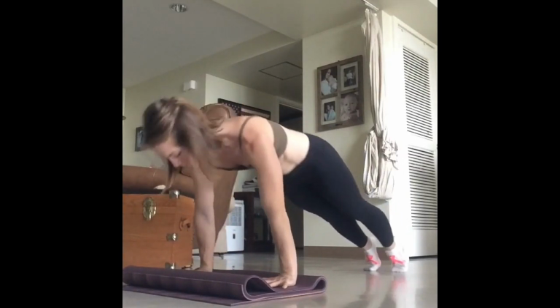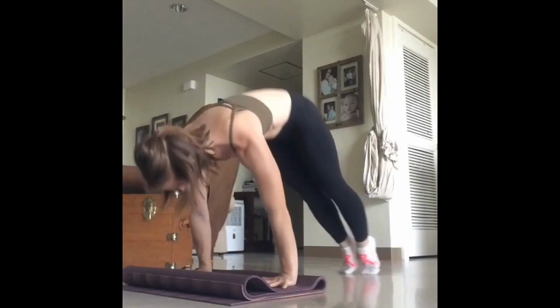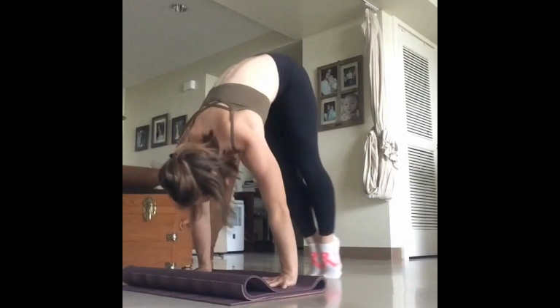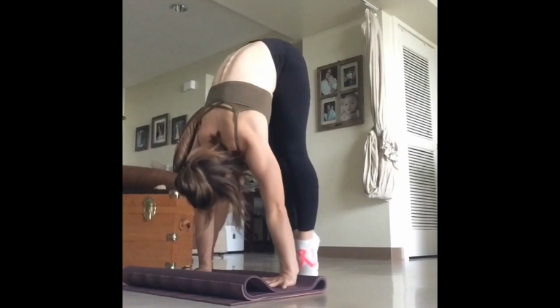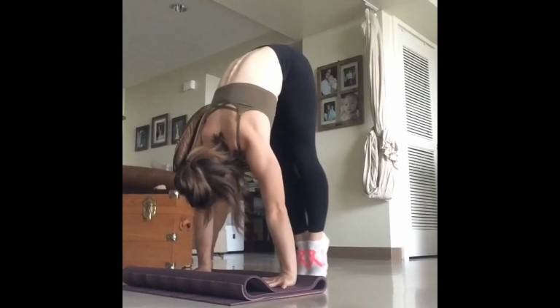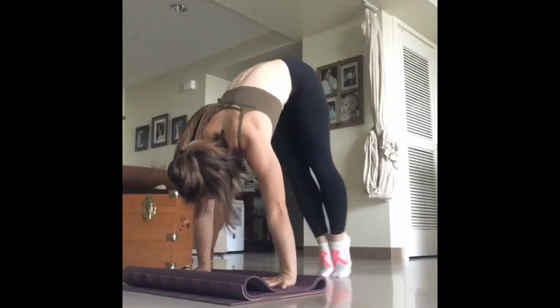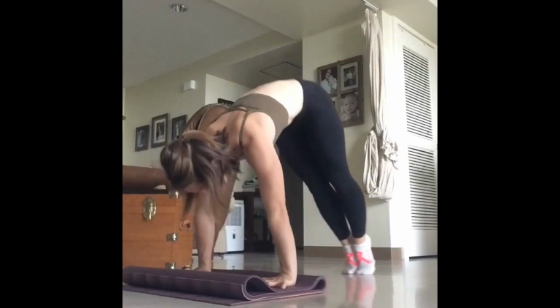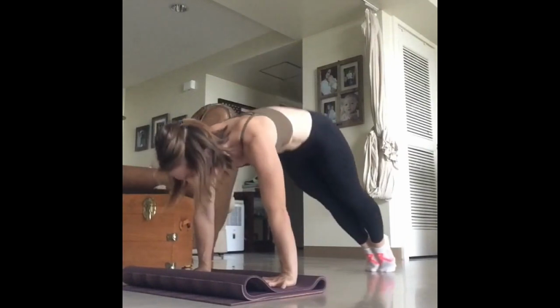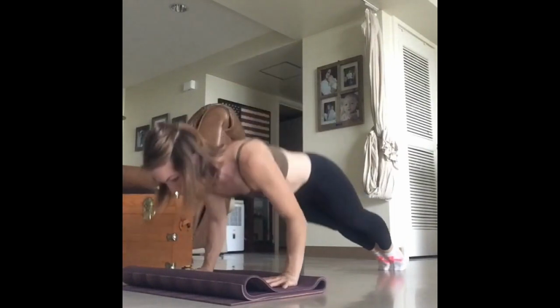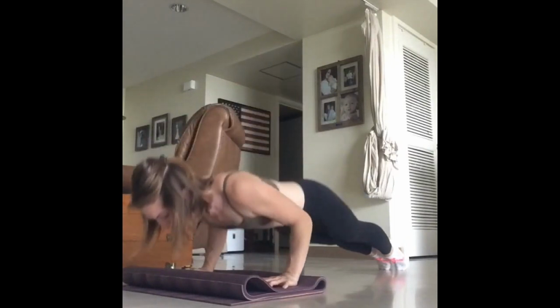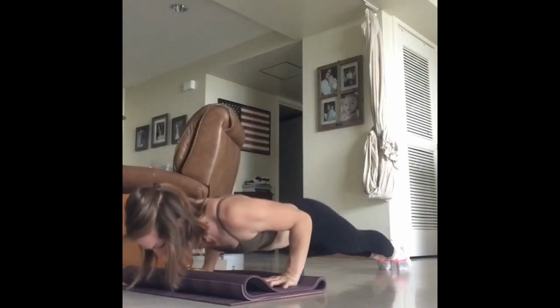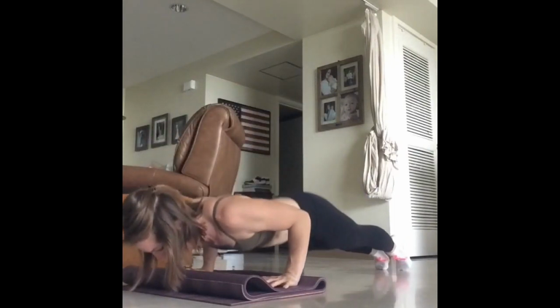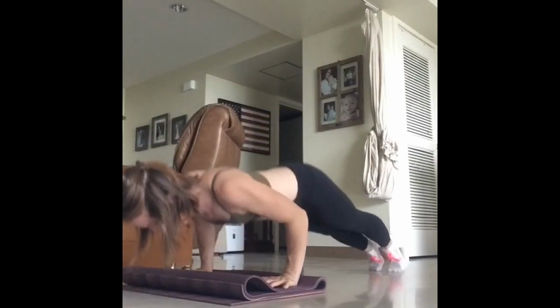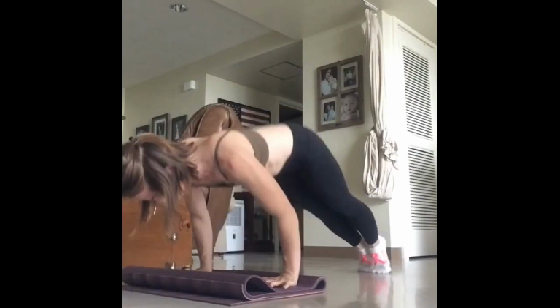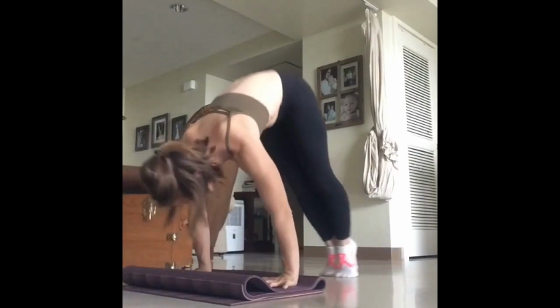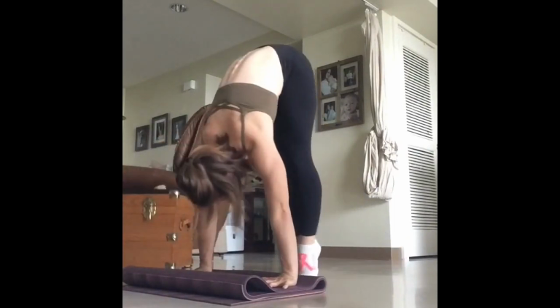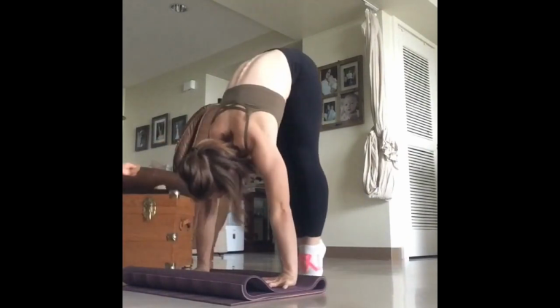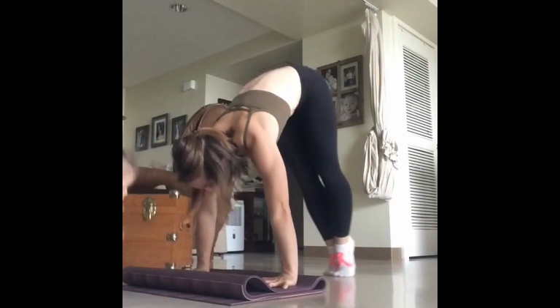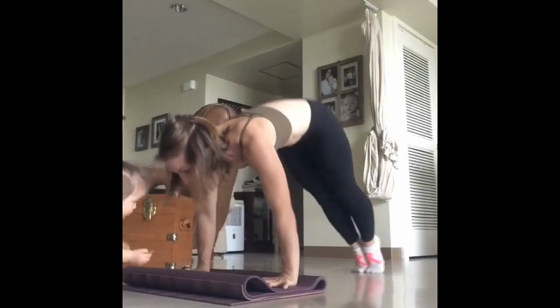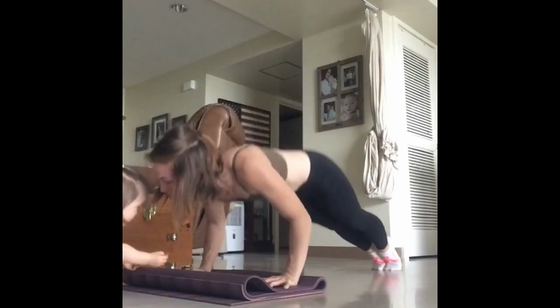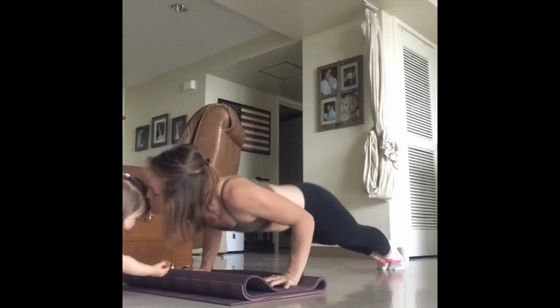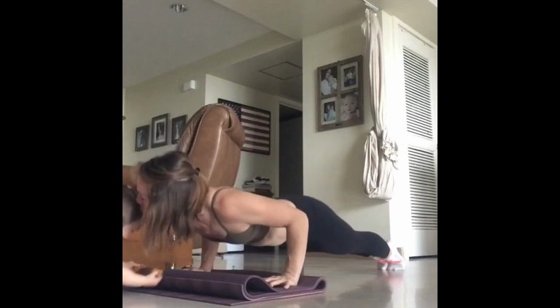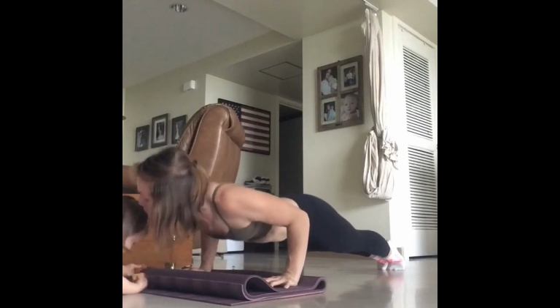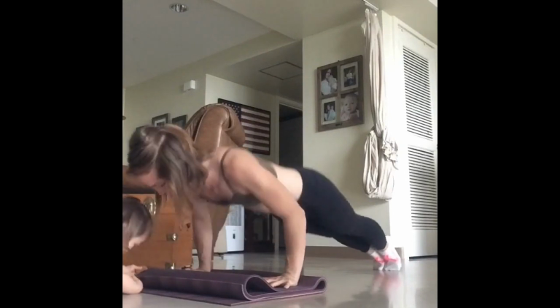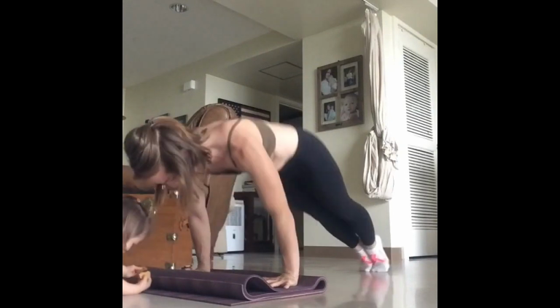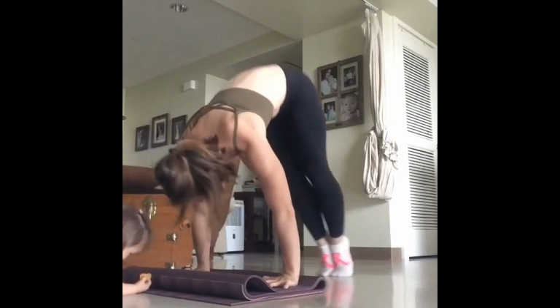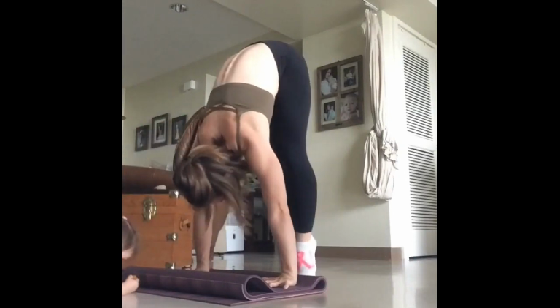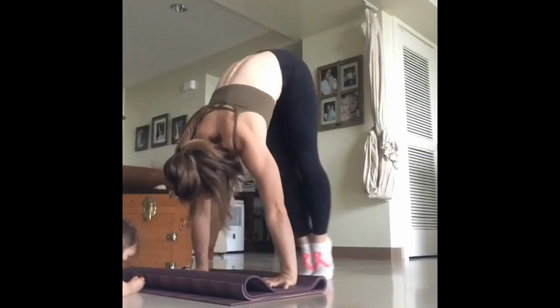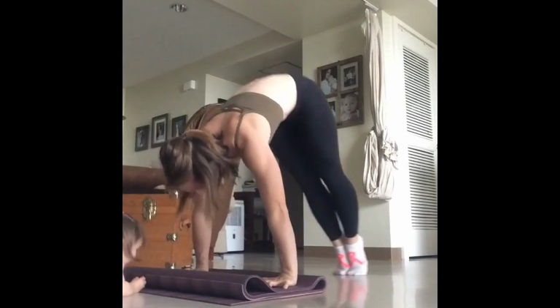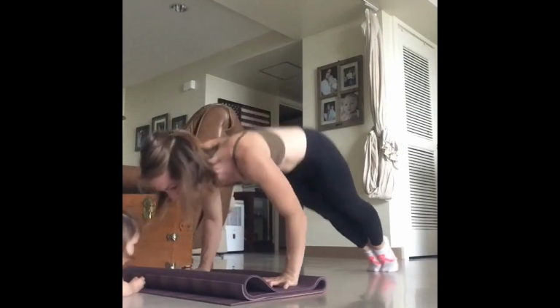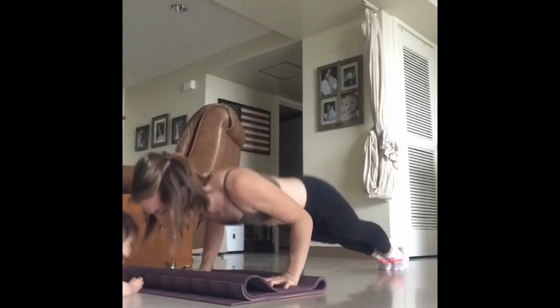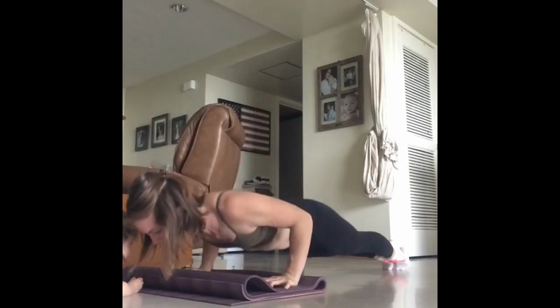Inhale, pike your hips up using your transverse abdominals. Exhale, slide your feet back into plank position and immediately into Chaturanga.